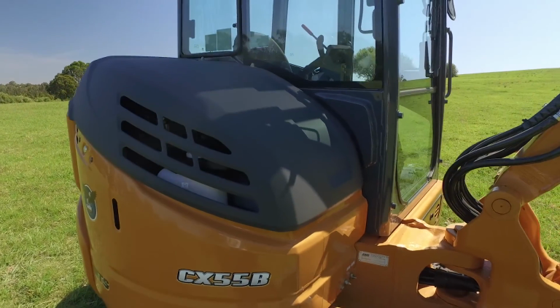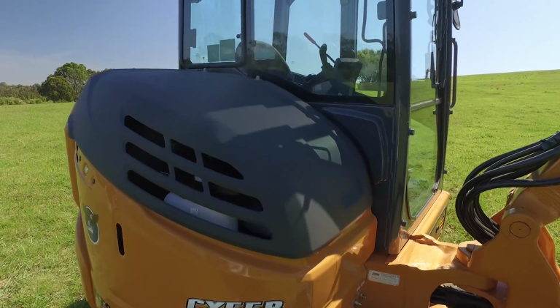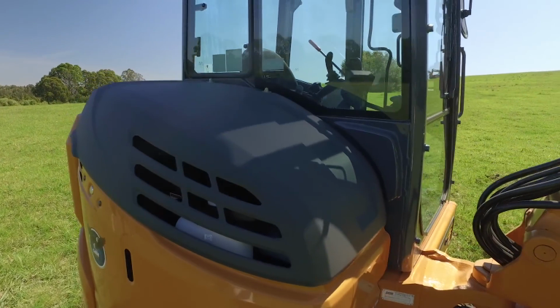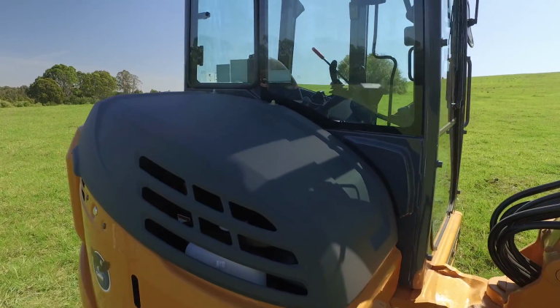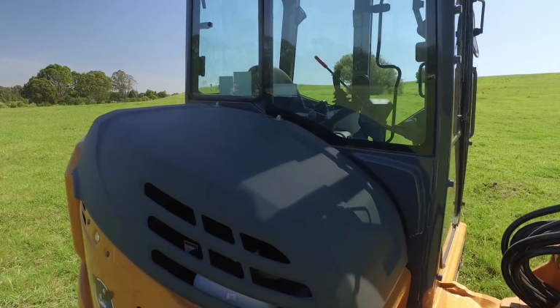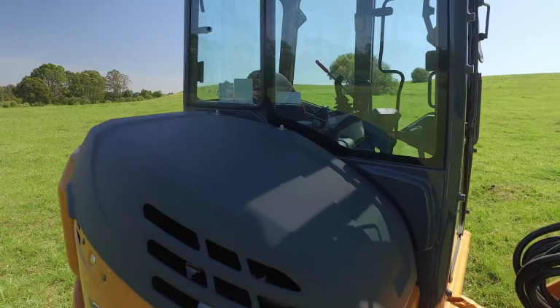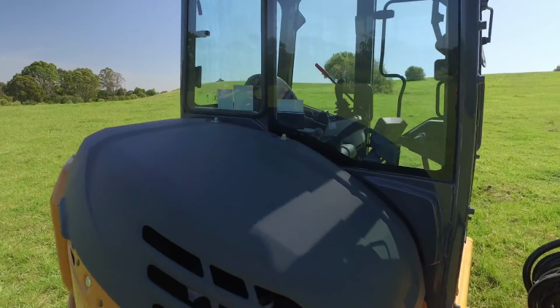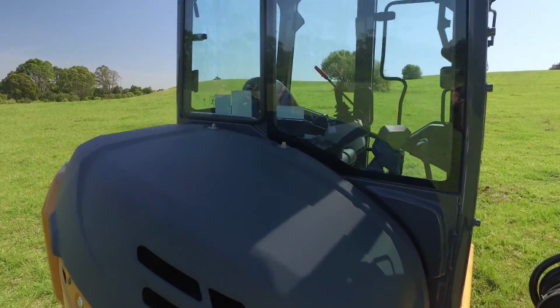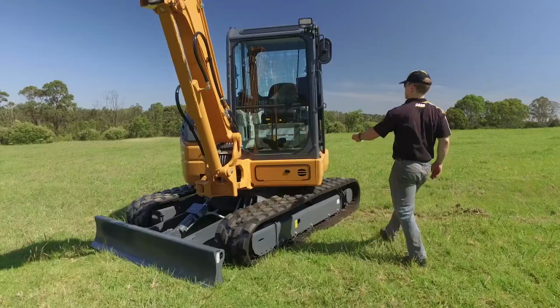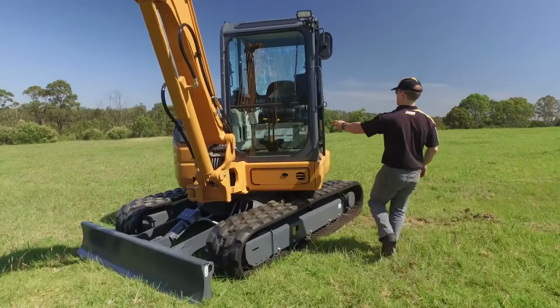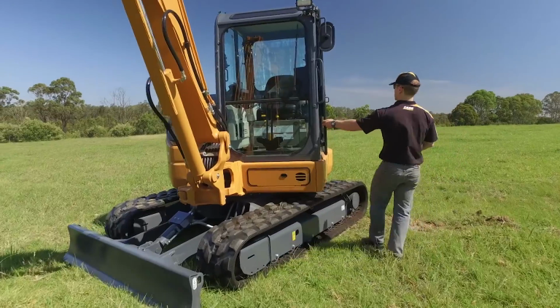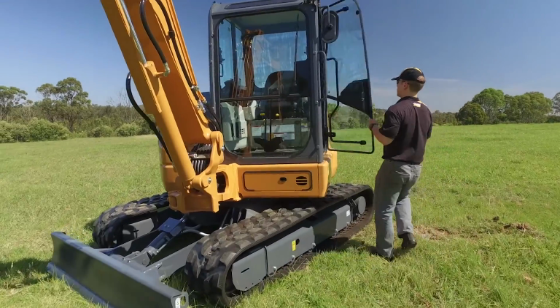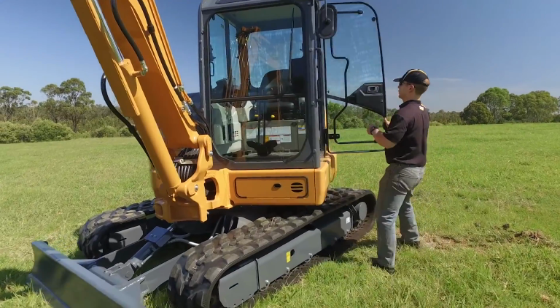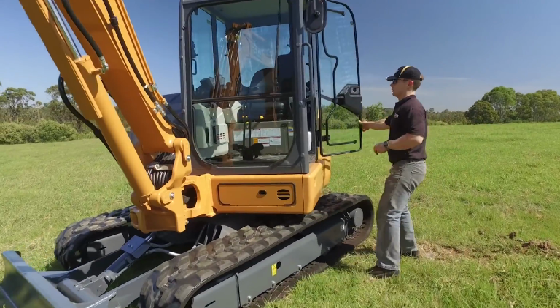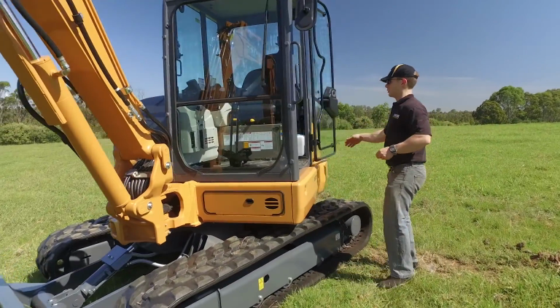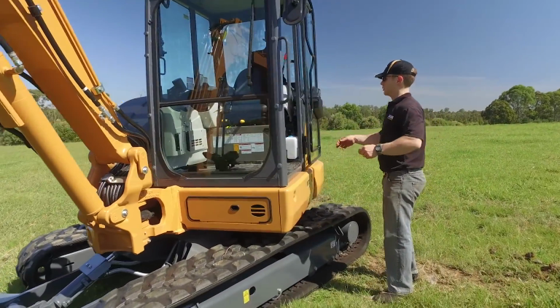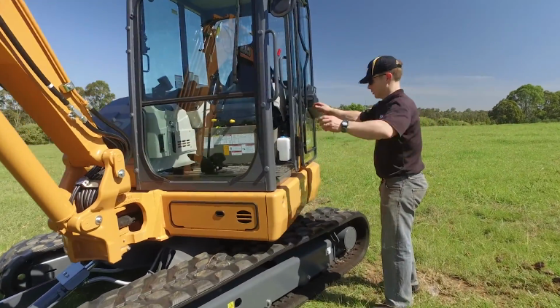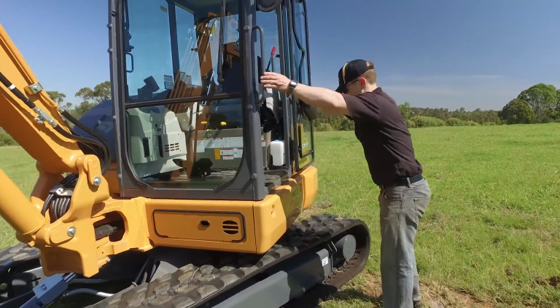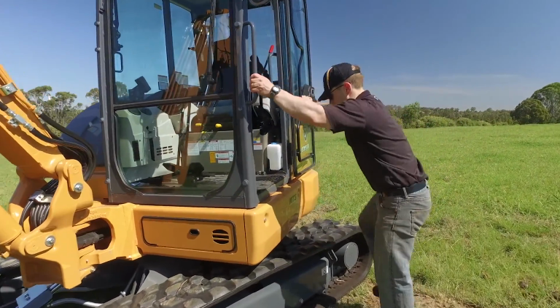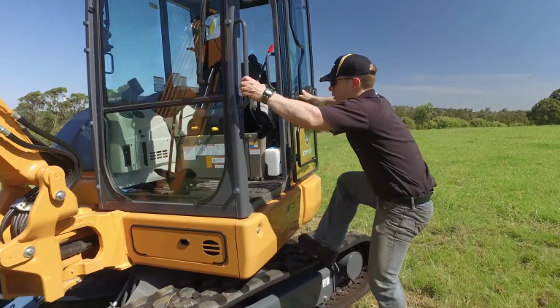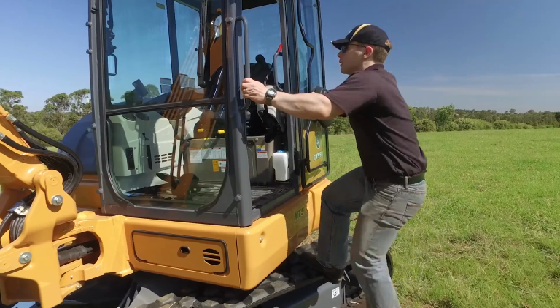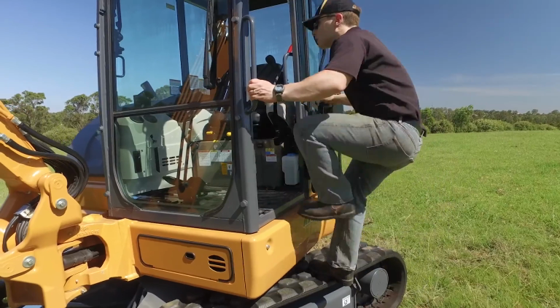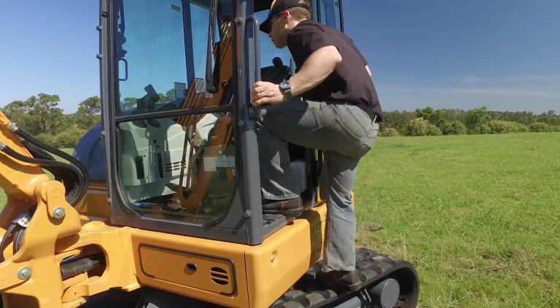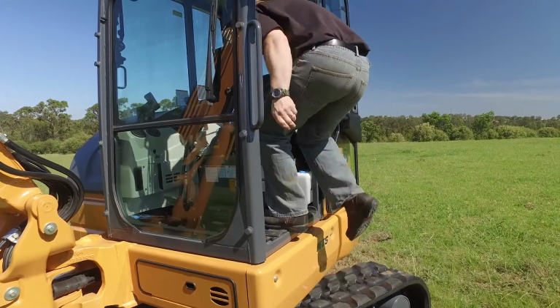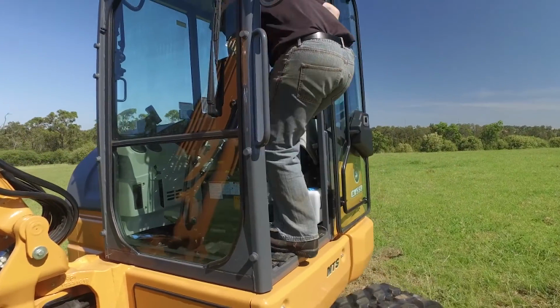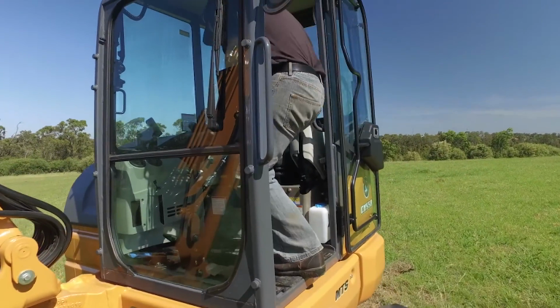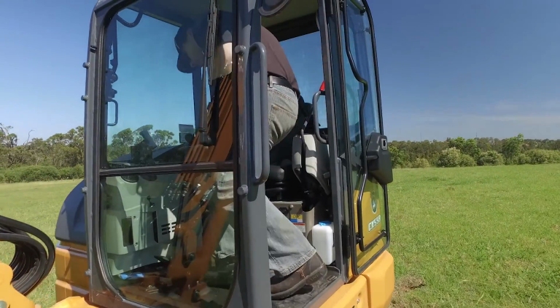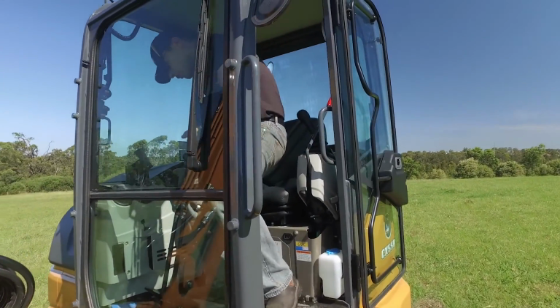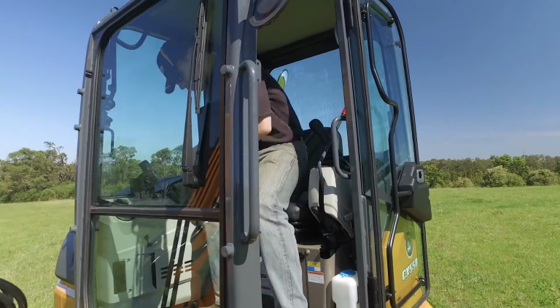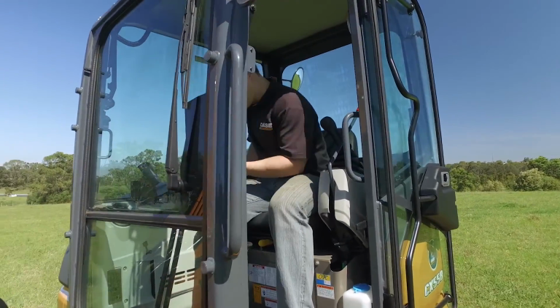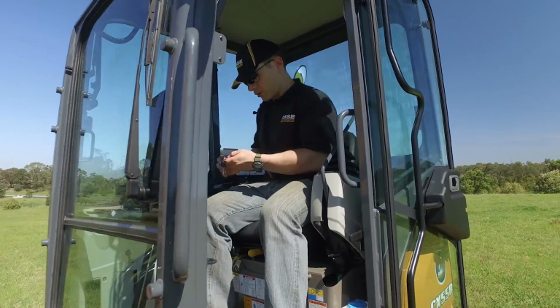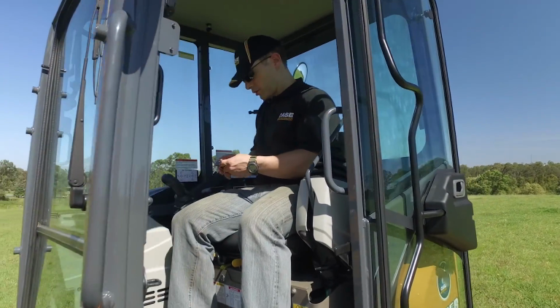A more spacious cab than competitor brands and an extra-wide entrance door with smart sliding mechanism for easy access and safe operation with the door open.